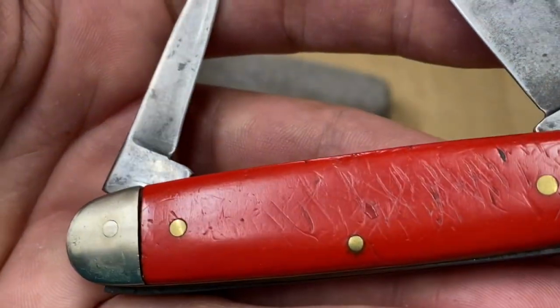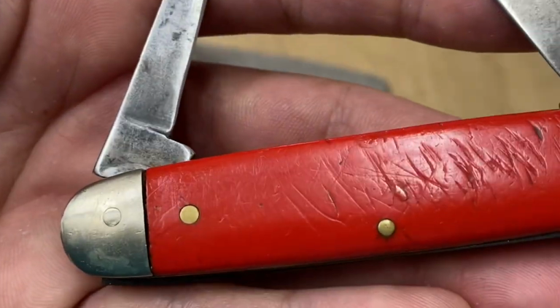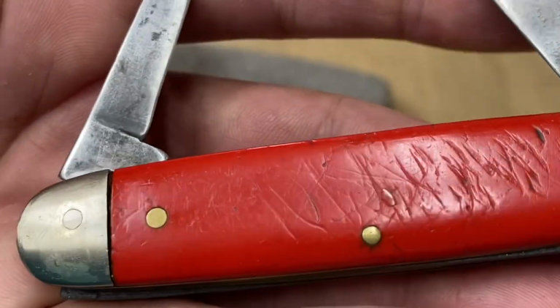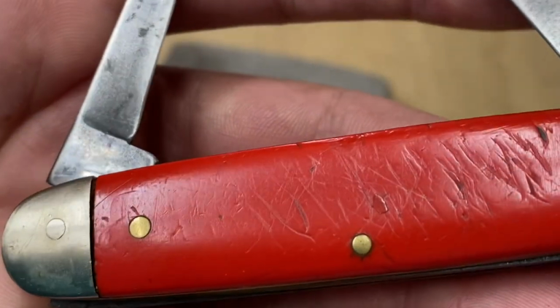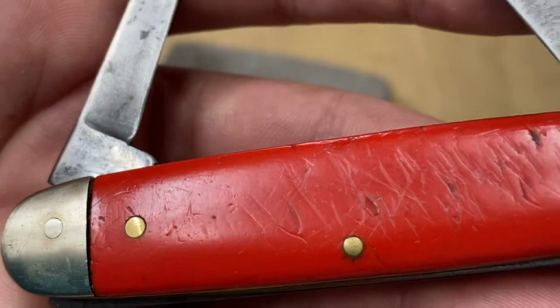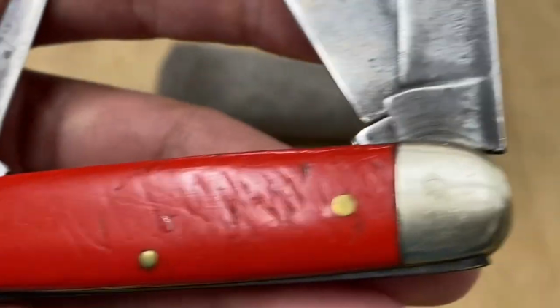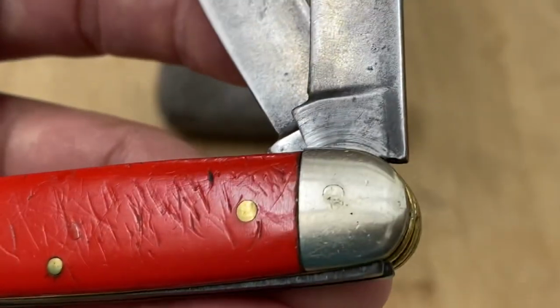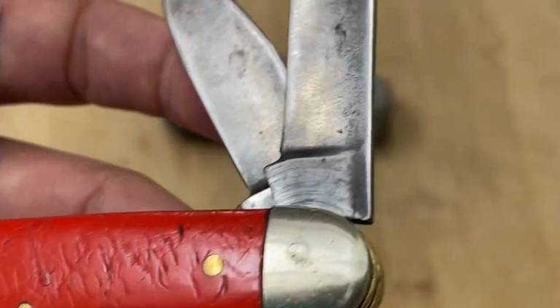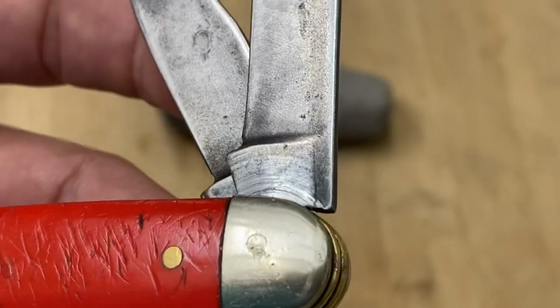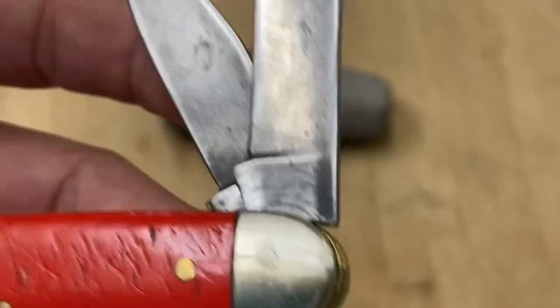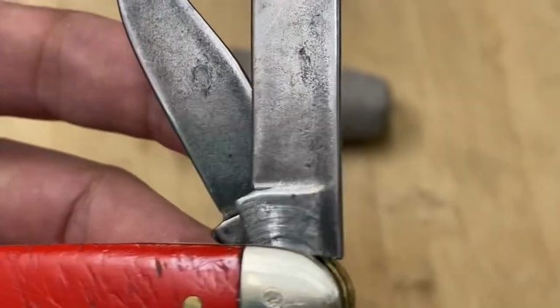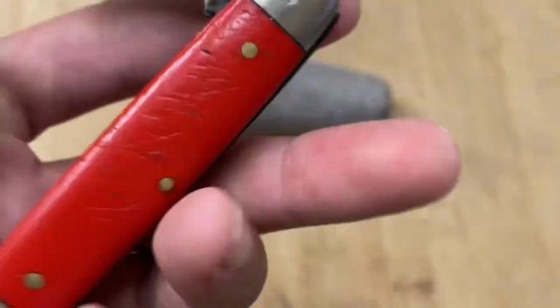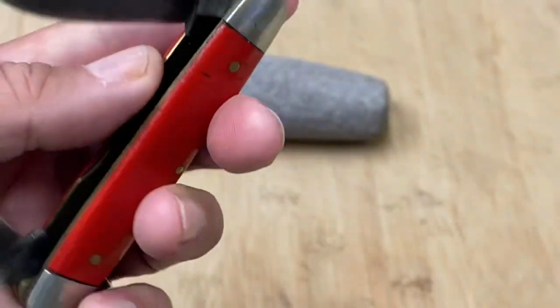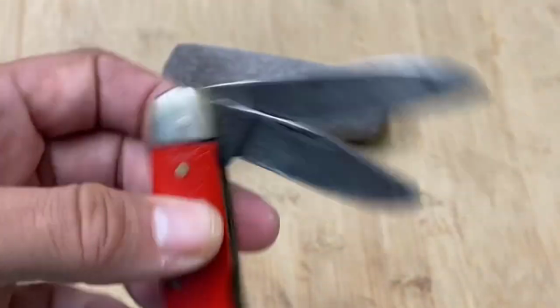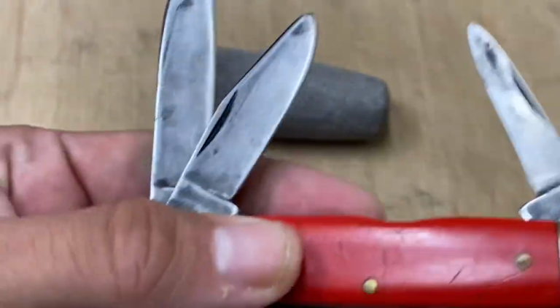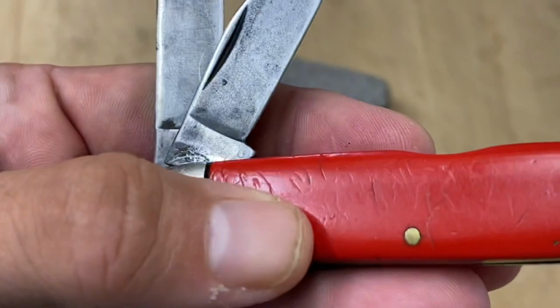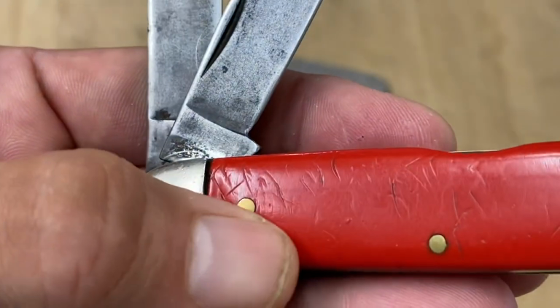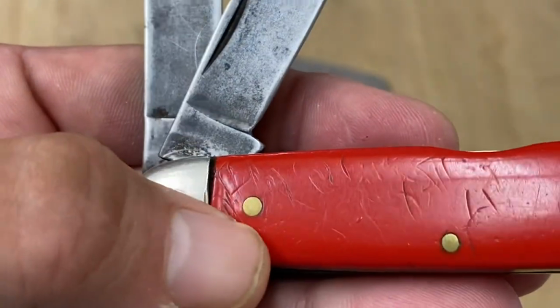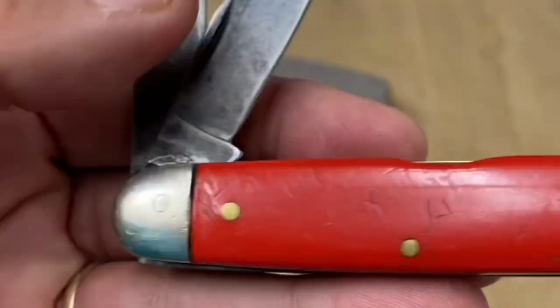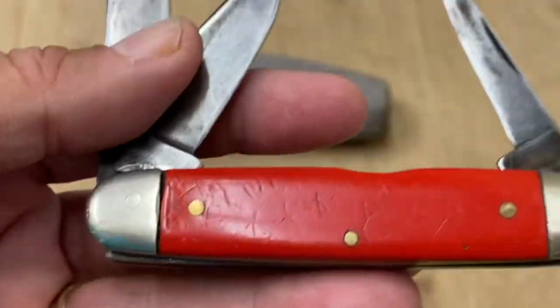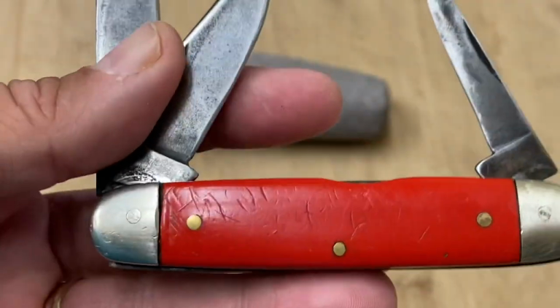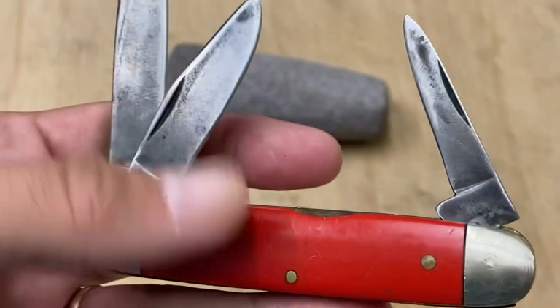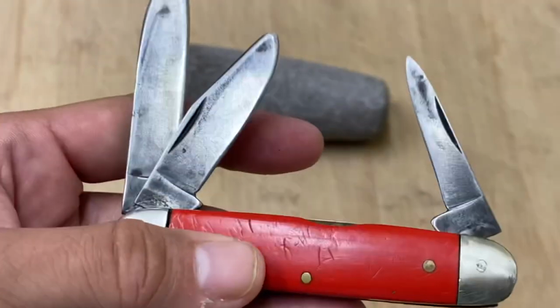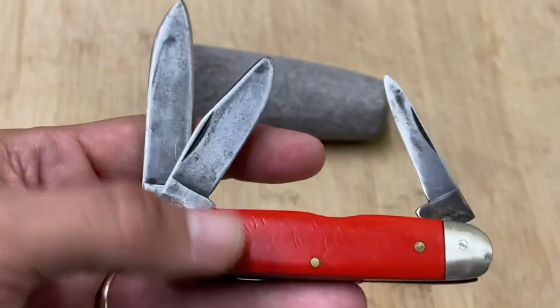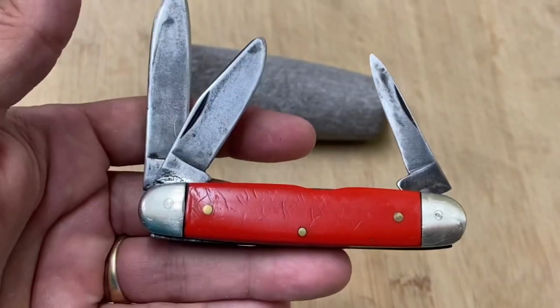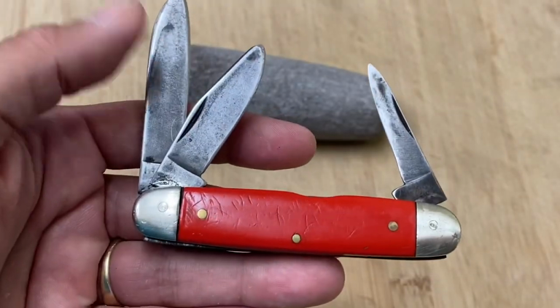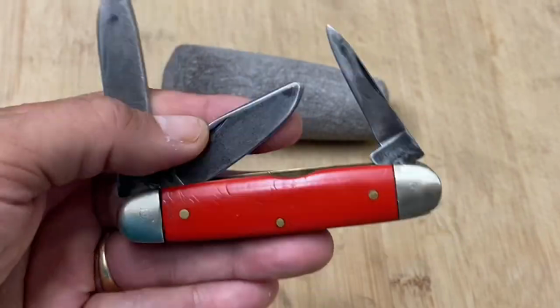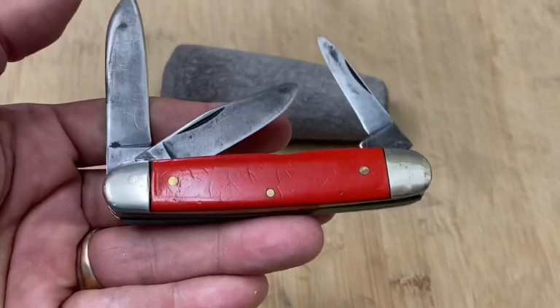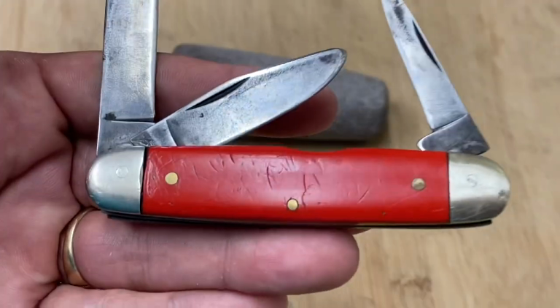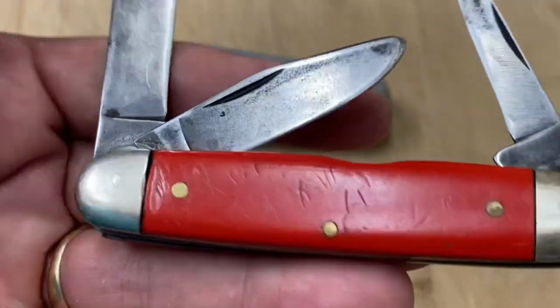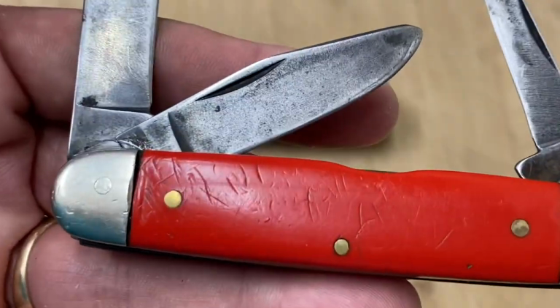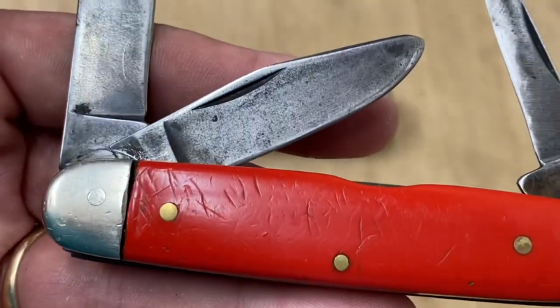I couldn't see a maker's mark on this, and I tried with a magnifying glass. At one point I thought I saw where it said Hammer, or had the traditional Hammer emblem — like the arm upholding, making a muscle — but no, I couldn't make it out.